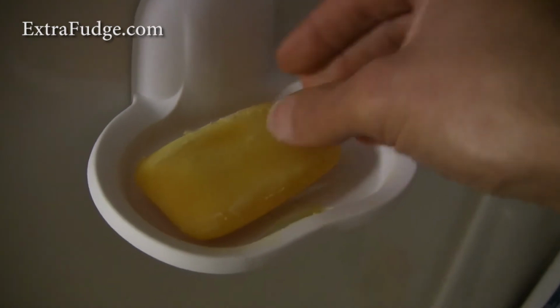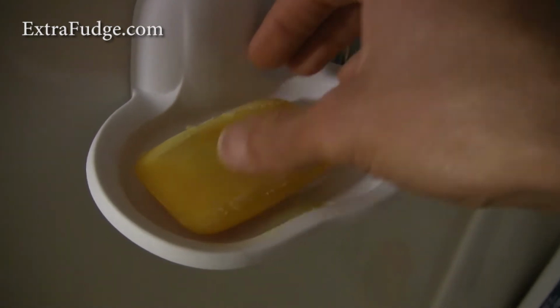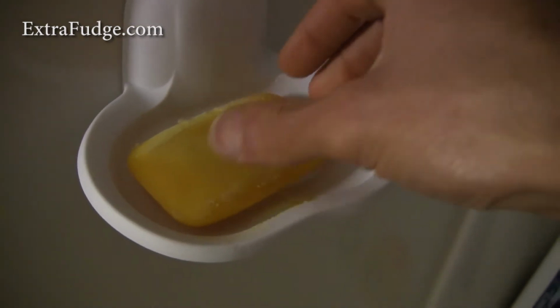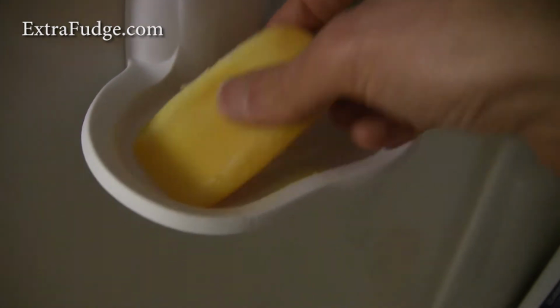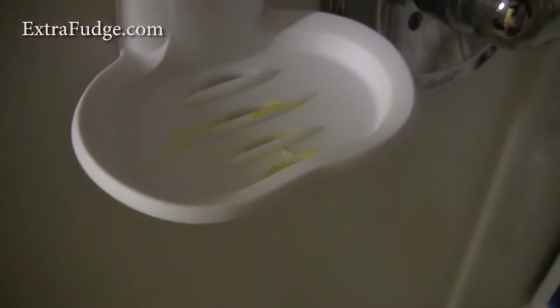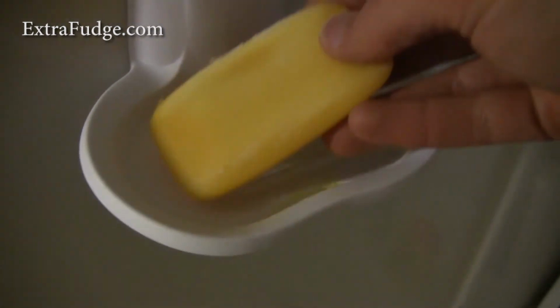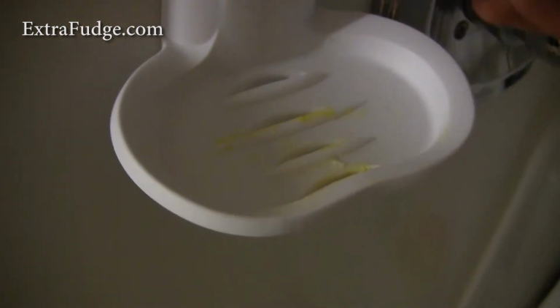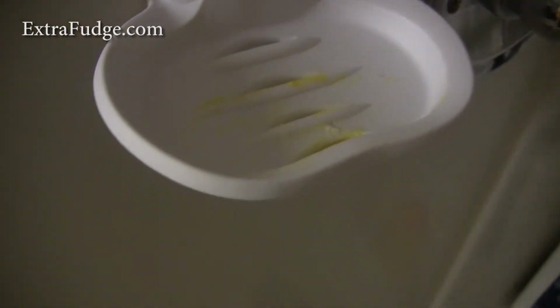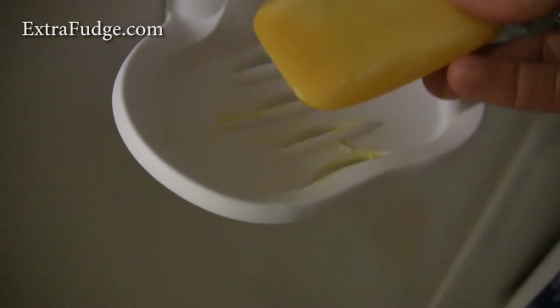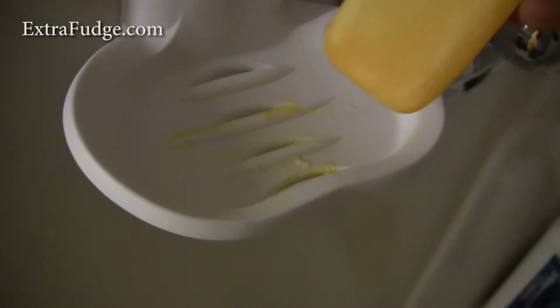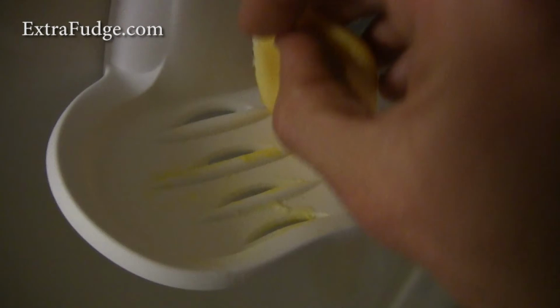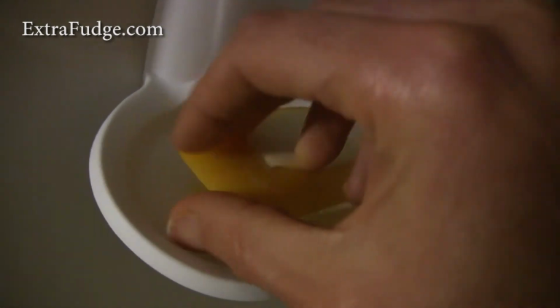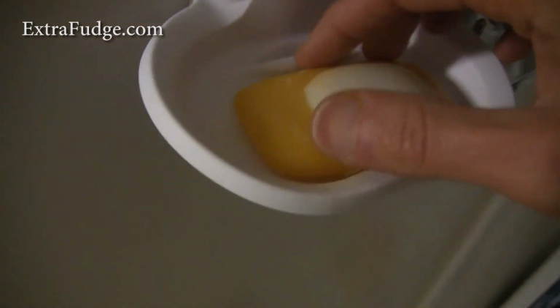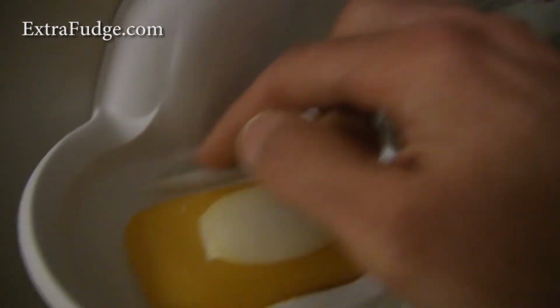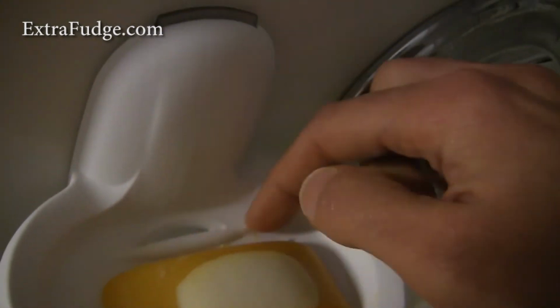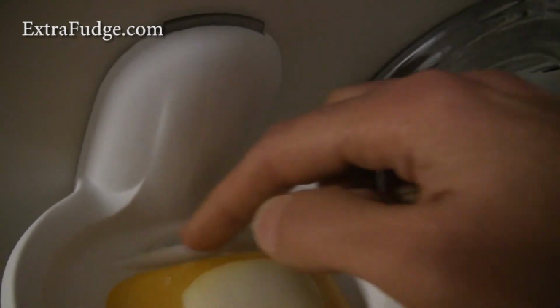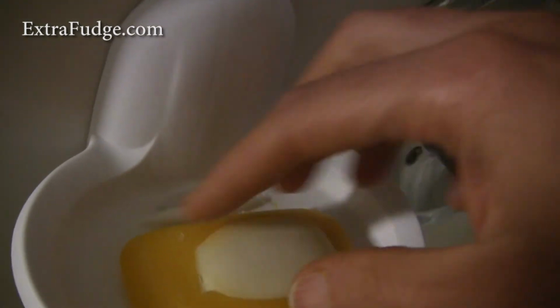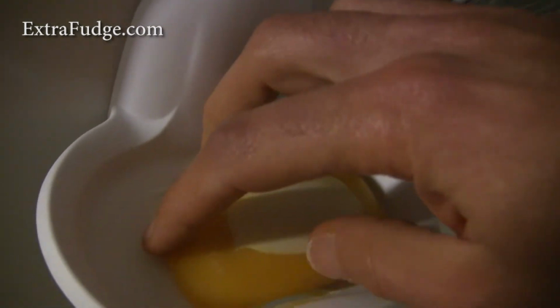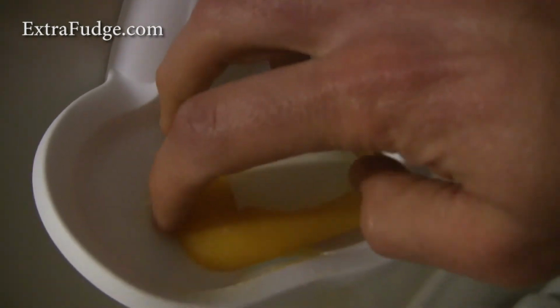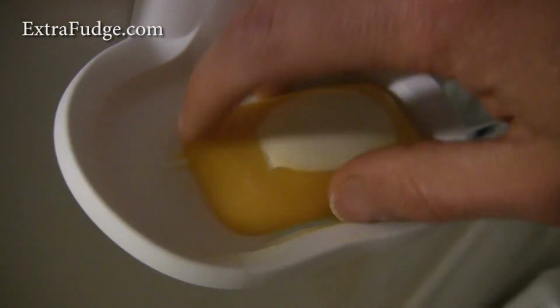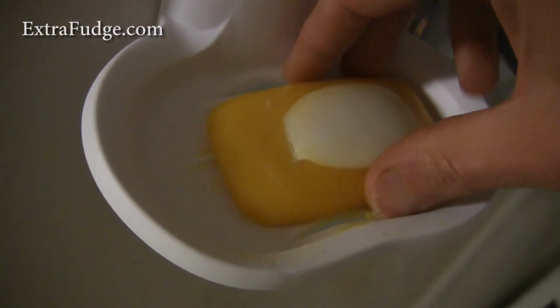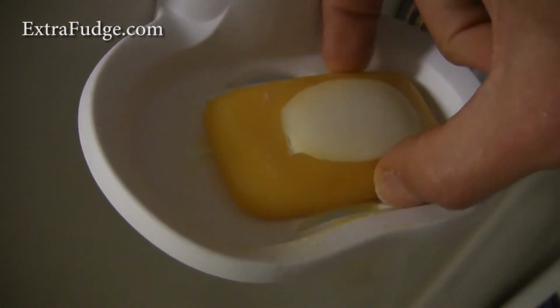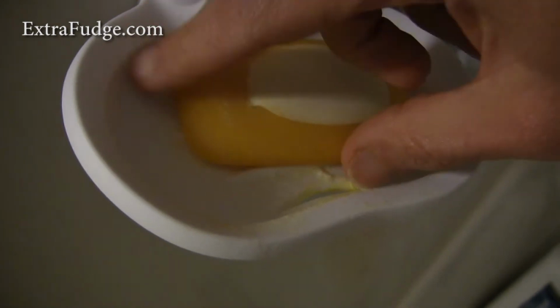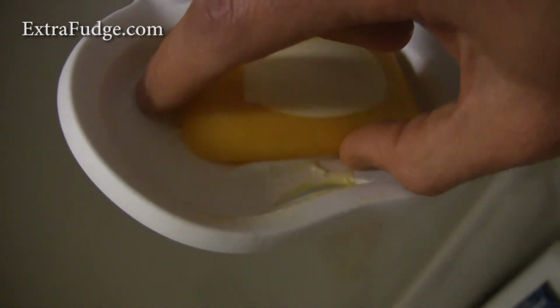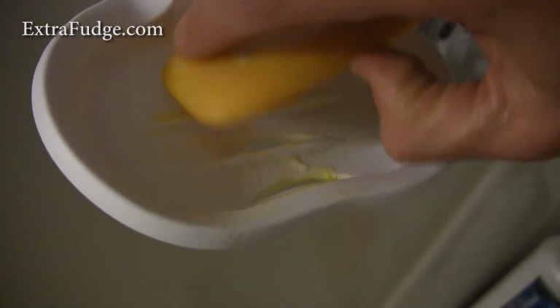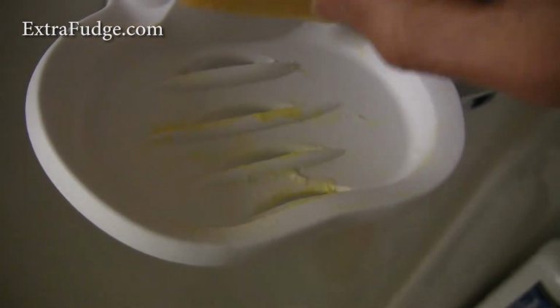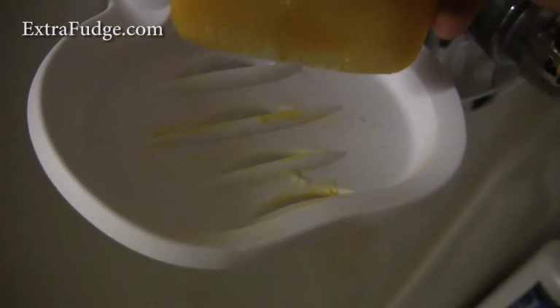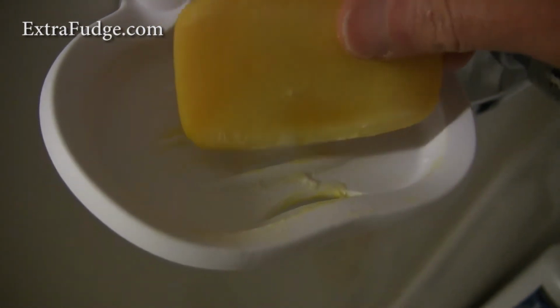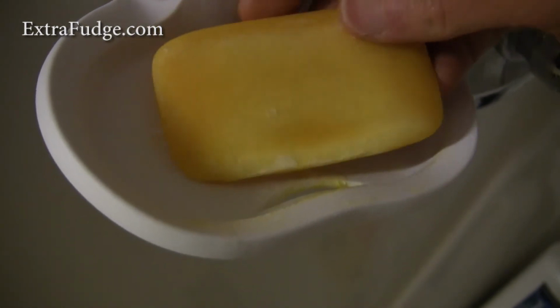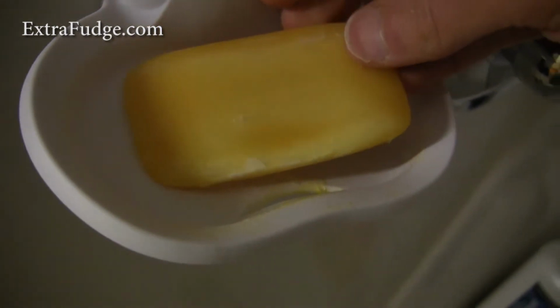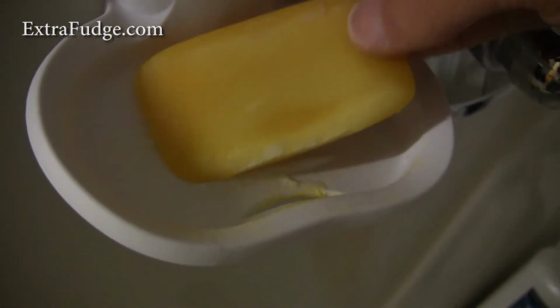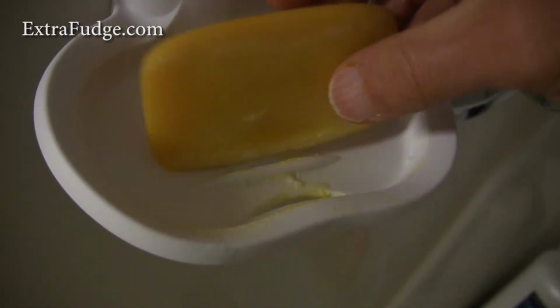This actually works pretty well. They did a neat job with how the ridges are designed so that there's the least amount of soap that gets dissolved with the water.